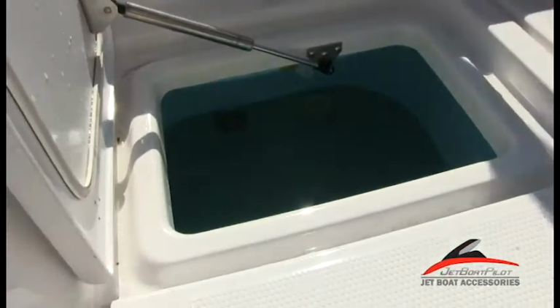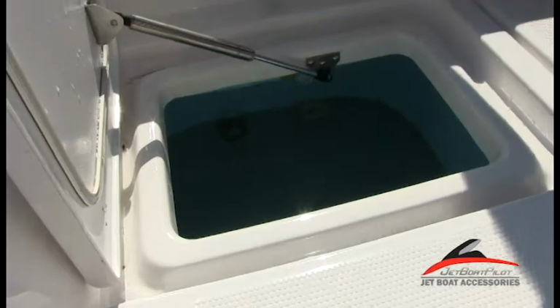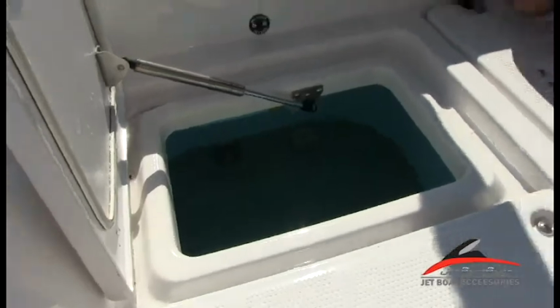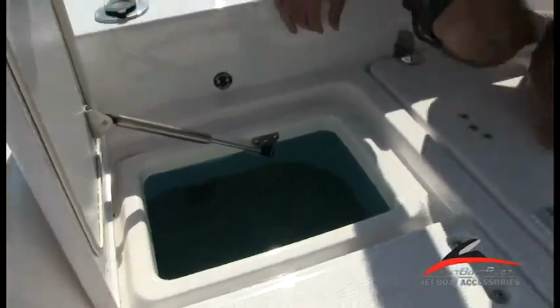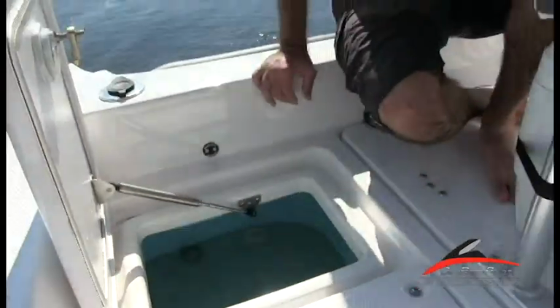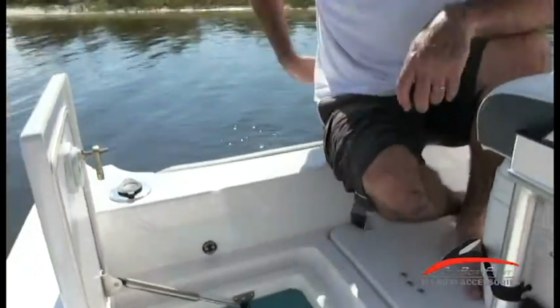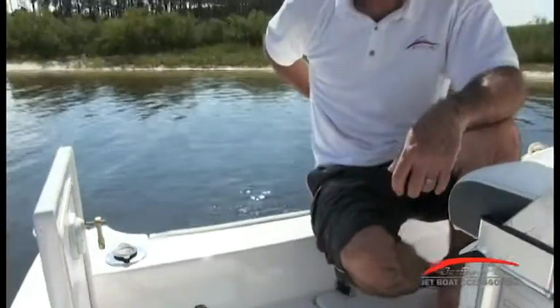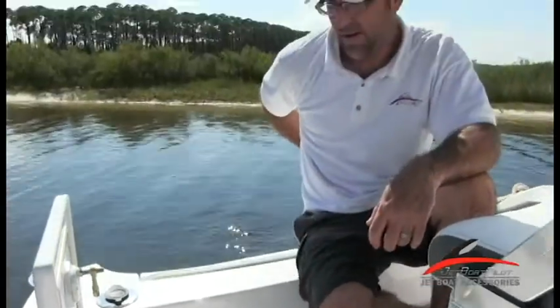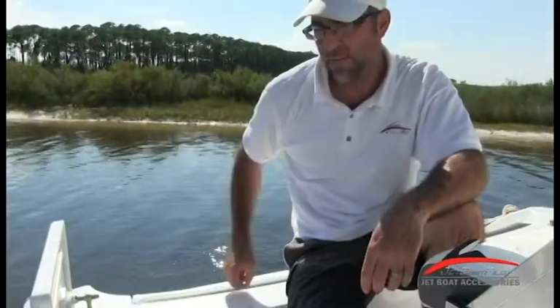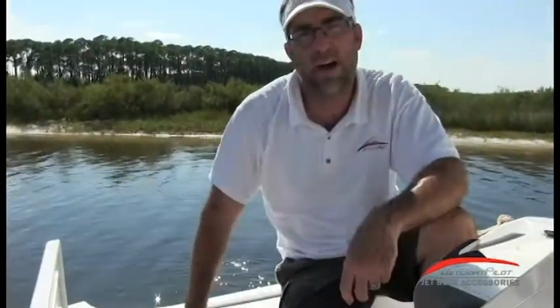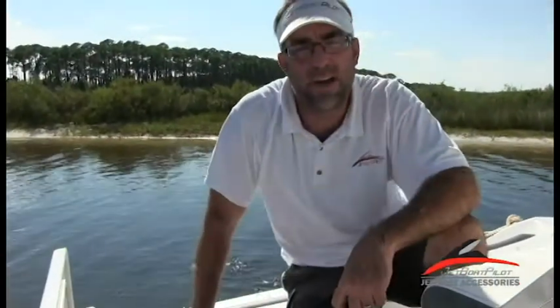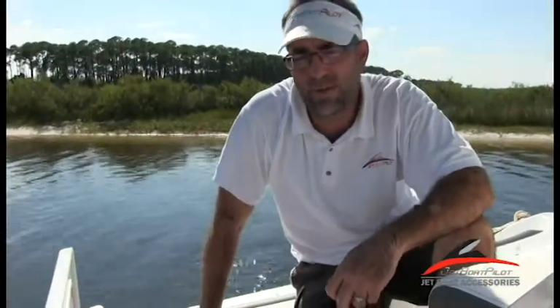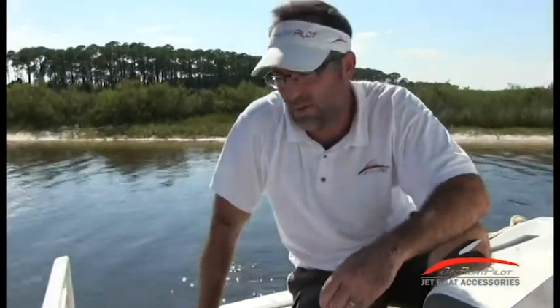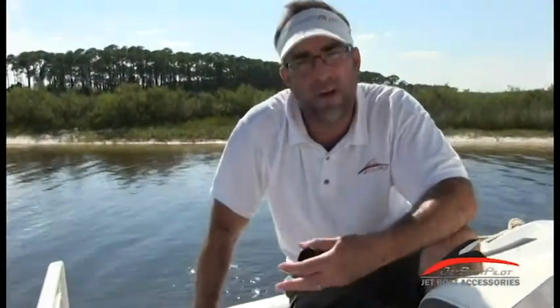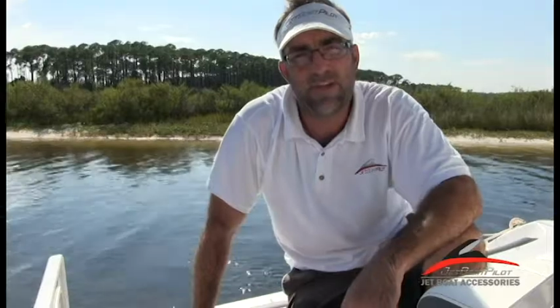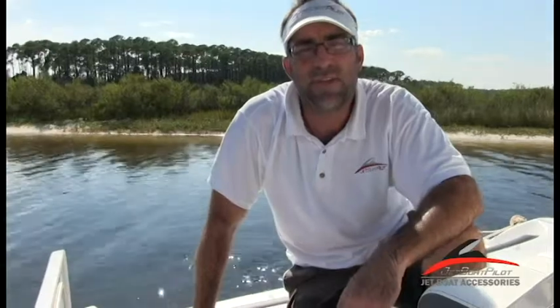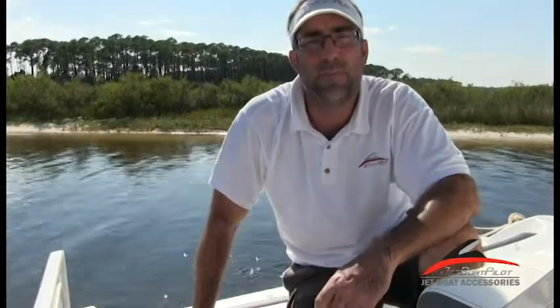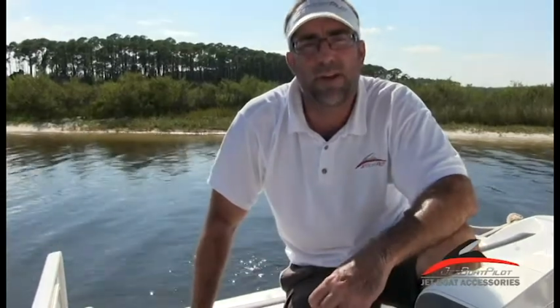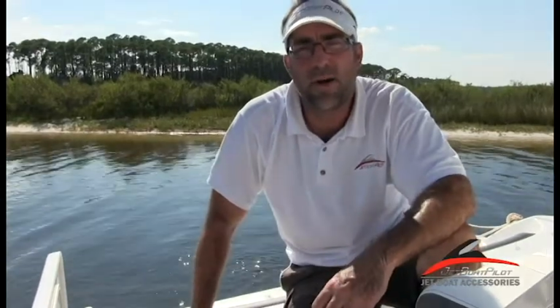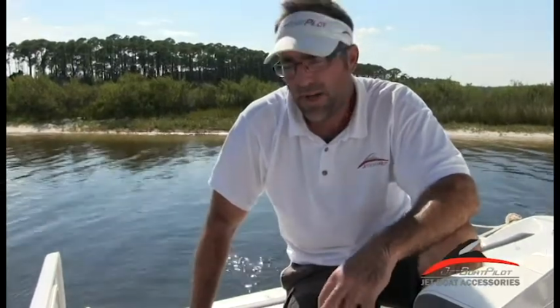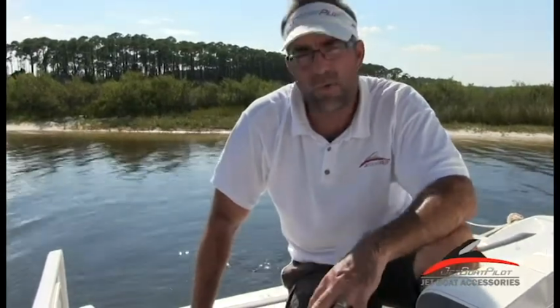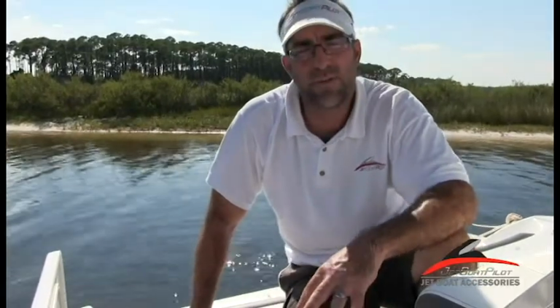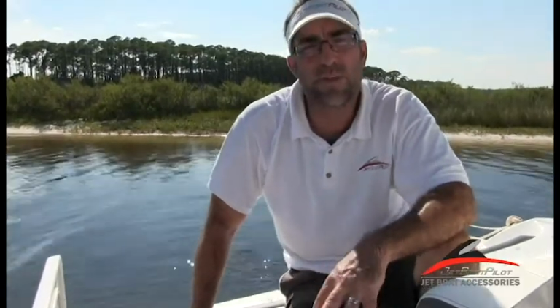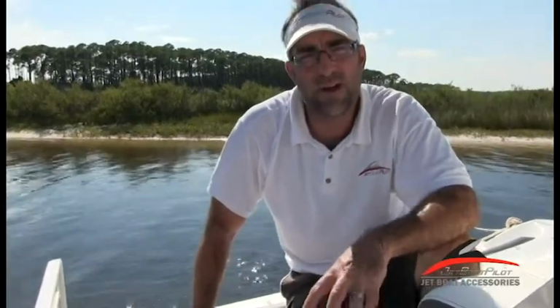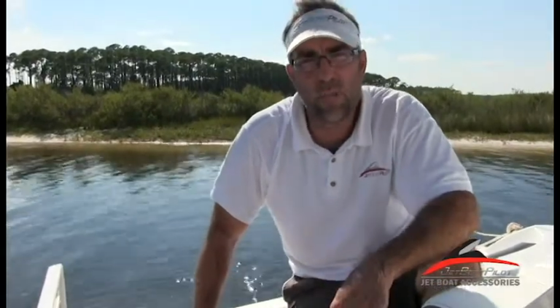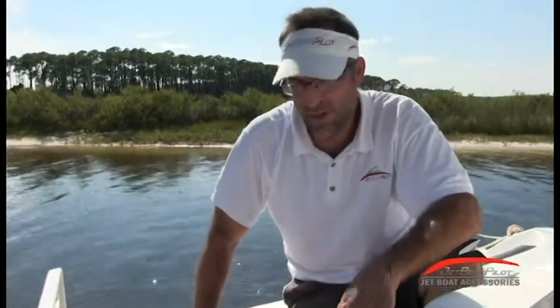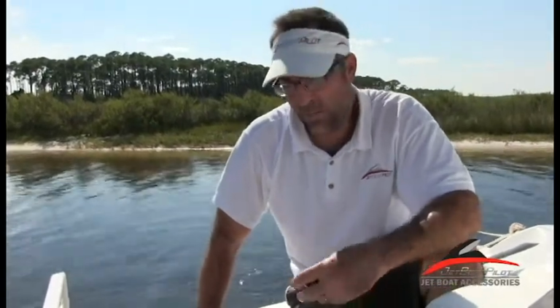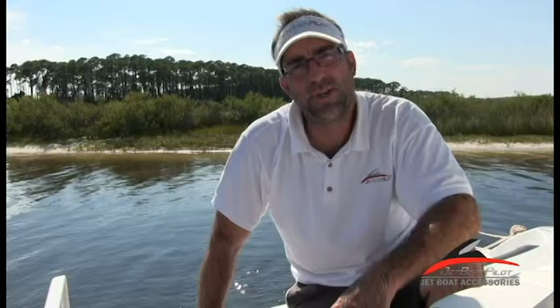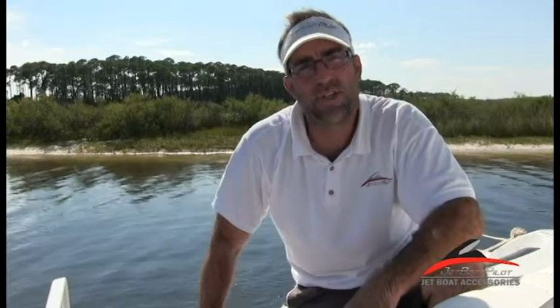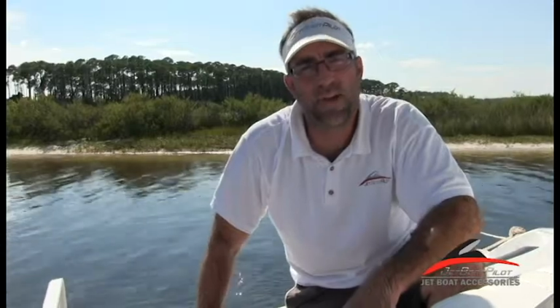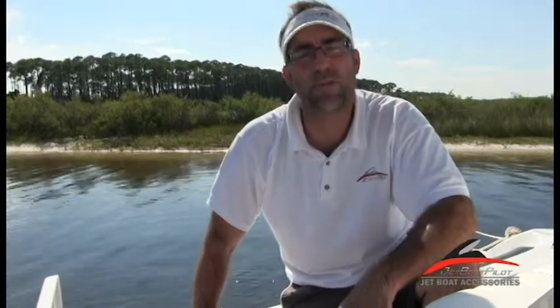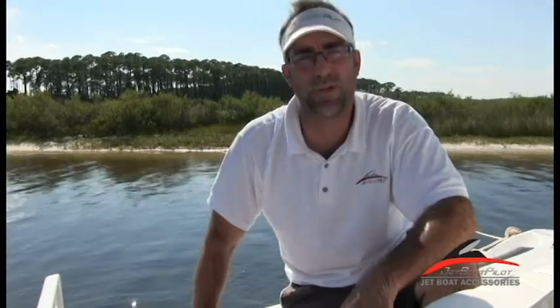That about rounds out your live well and your aerator function. For more information about Yamaha jet boats in general or the Yamaha FSH, visit JetBoatPilot.com. You can see more videos through the video tab found on the home page. We appreciate you watching this video today — hopefully it's been helpful to you.